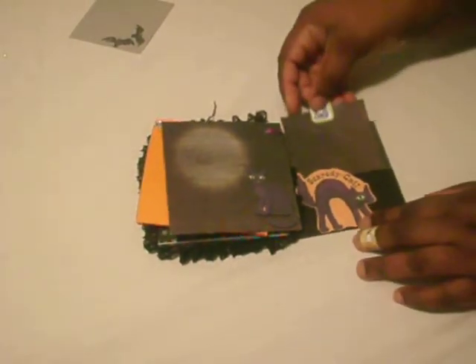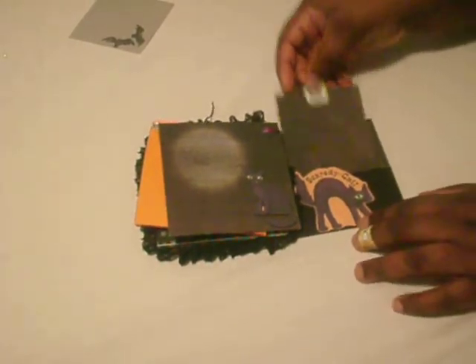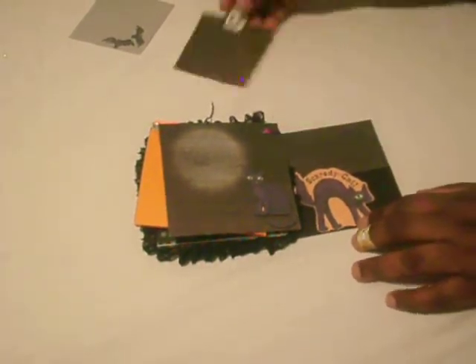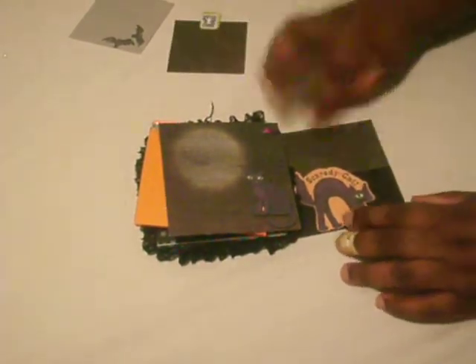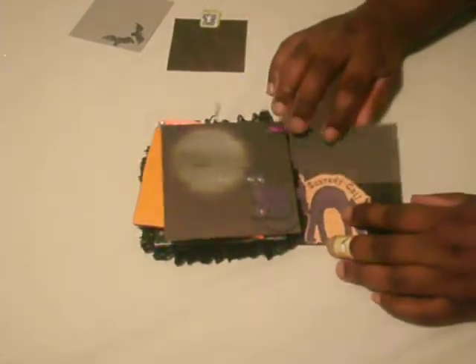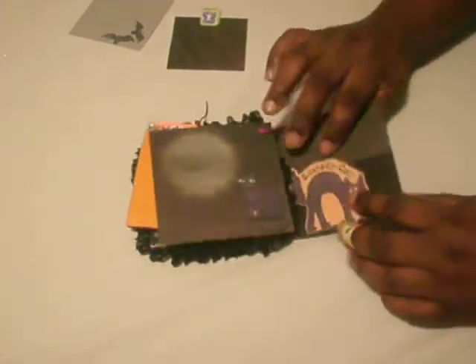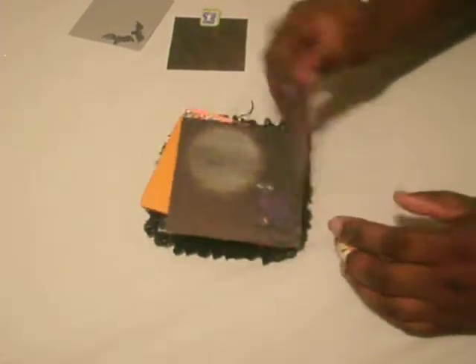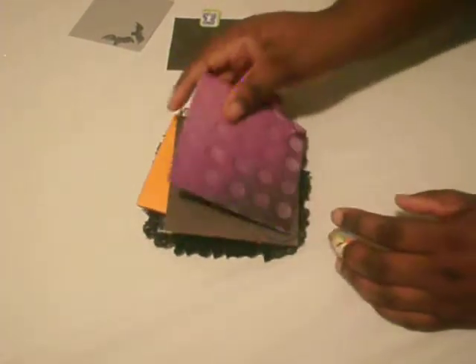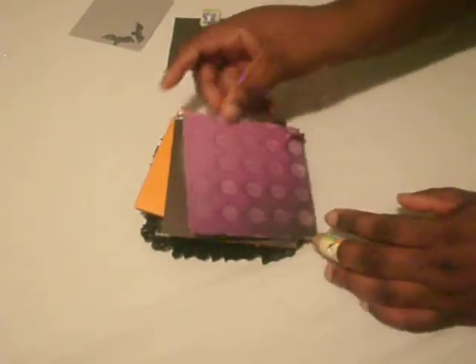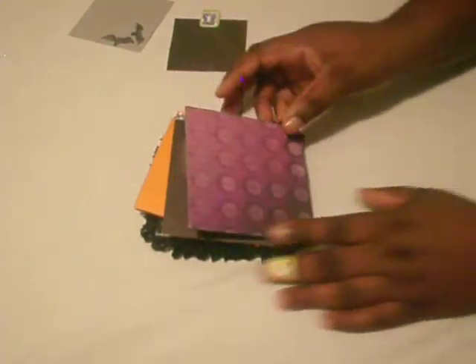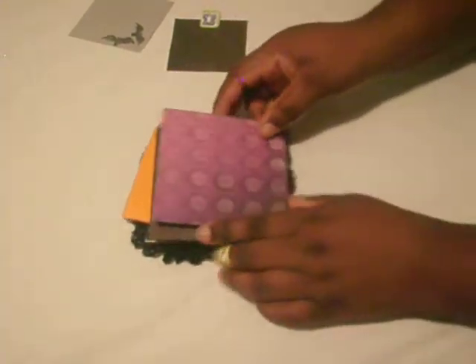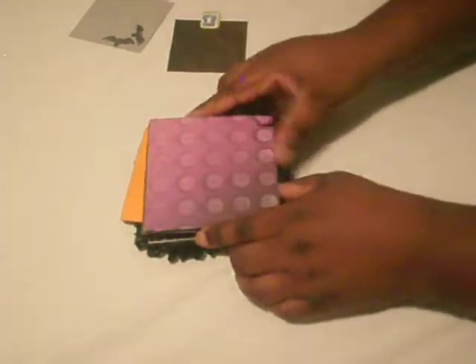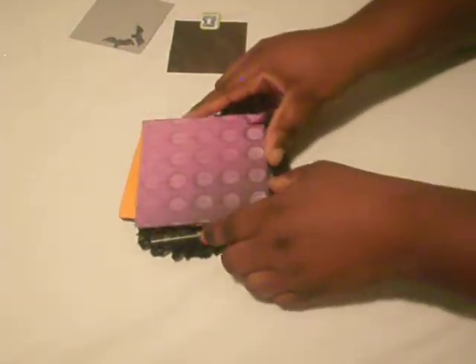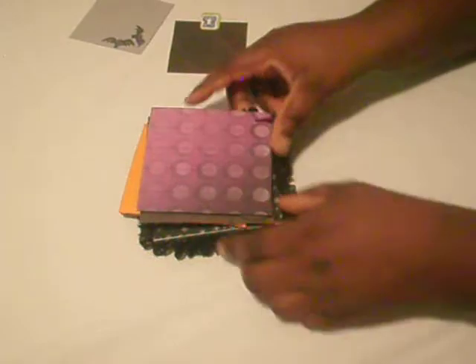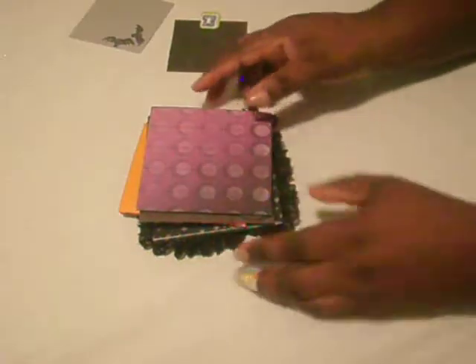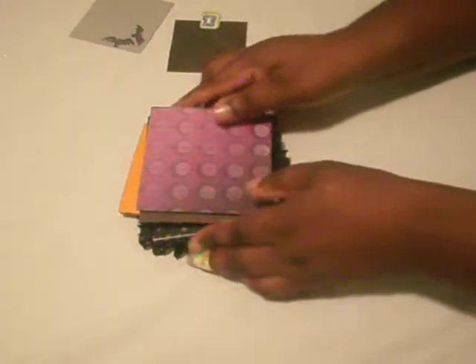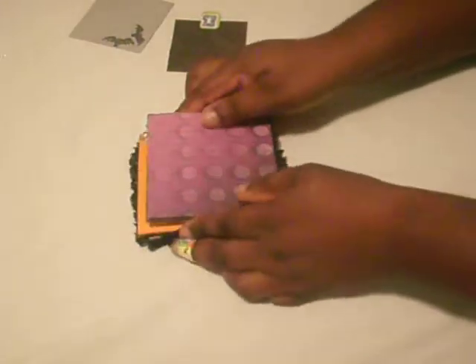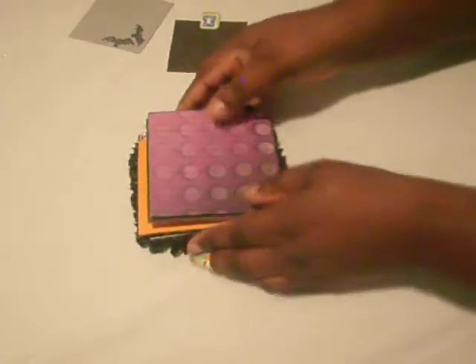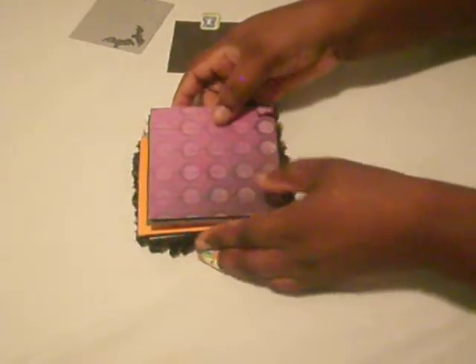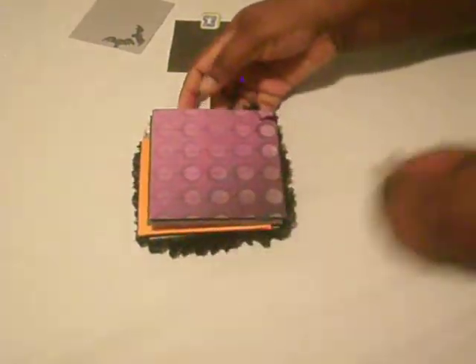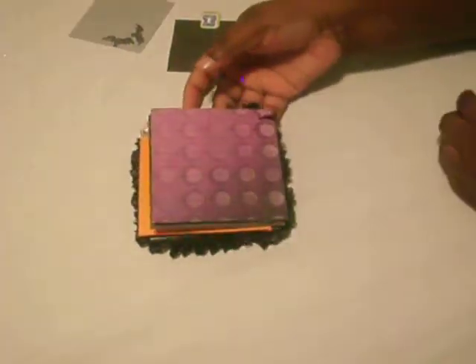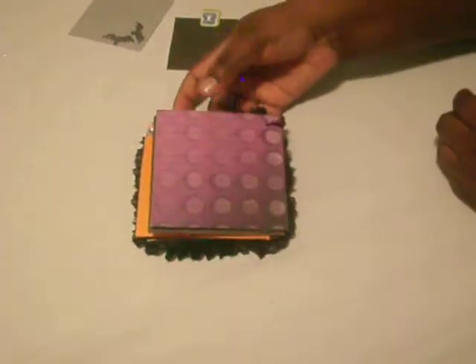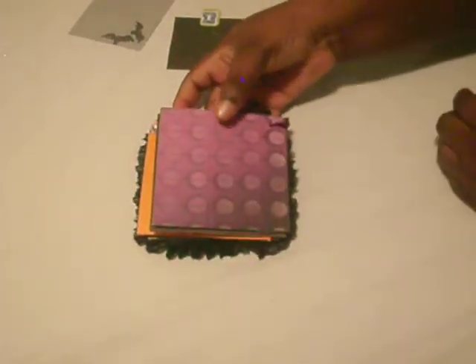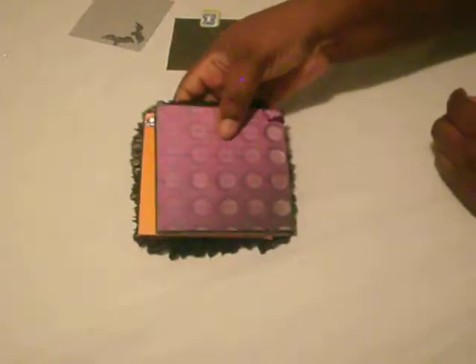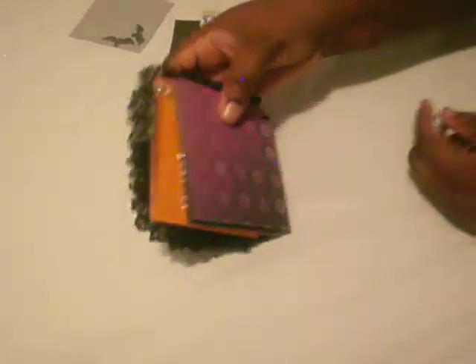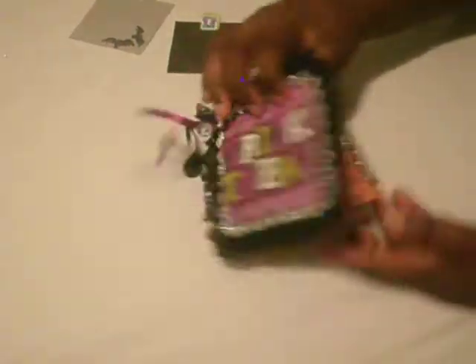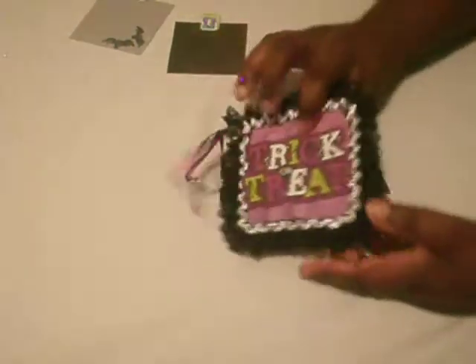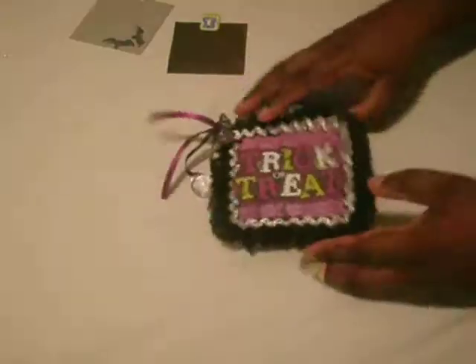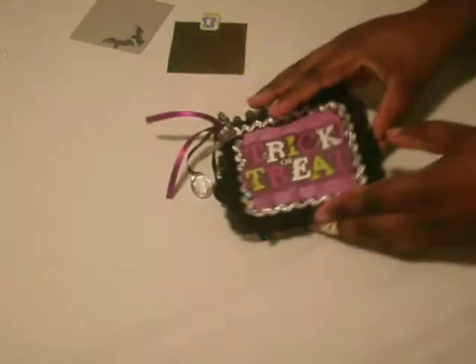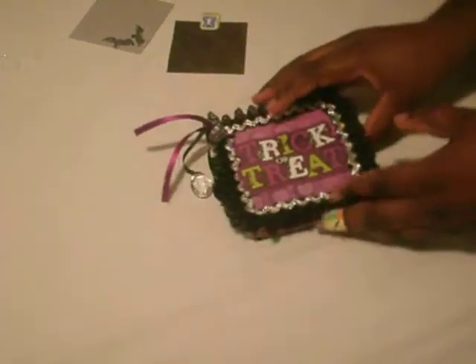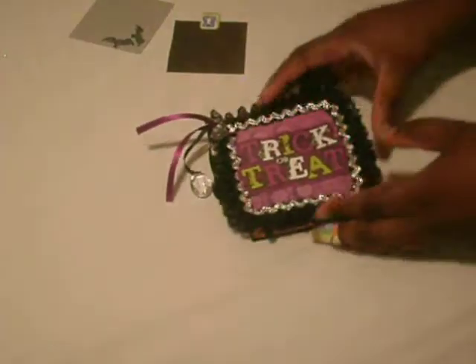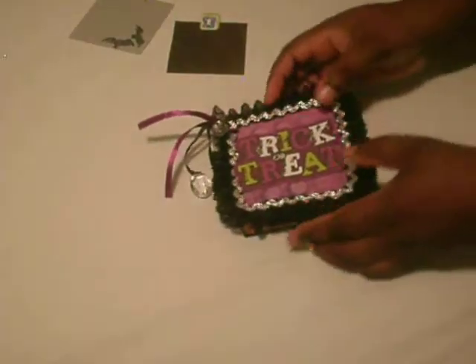This is also a pocket that you can journal in and add your picture with the little ghost. And this is the back of the mini. Hope y'all like the mini, guys!